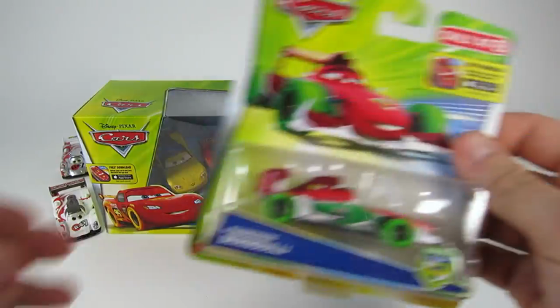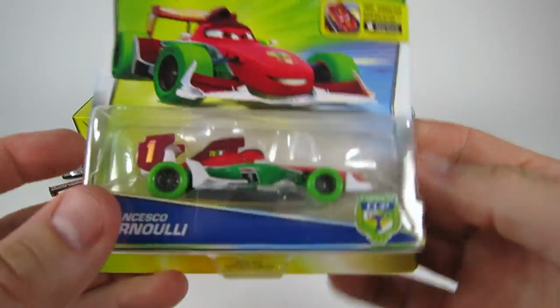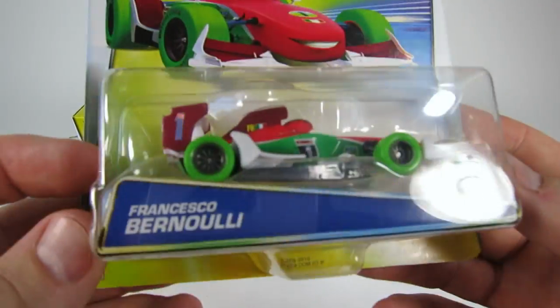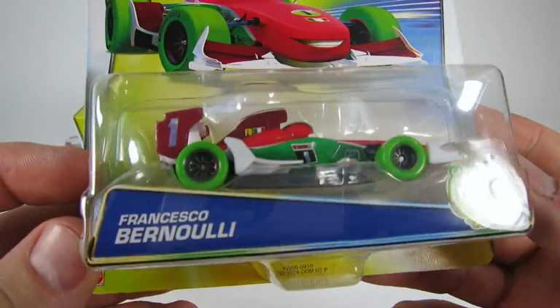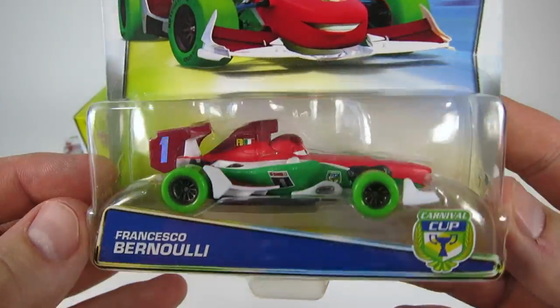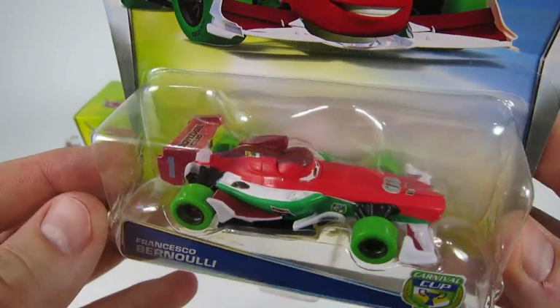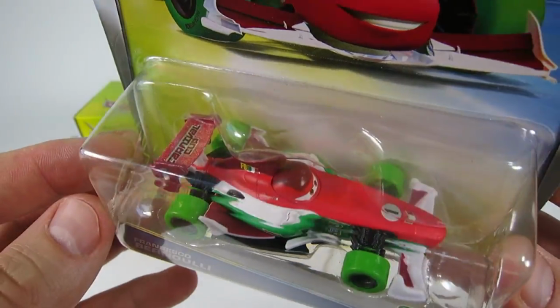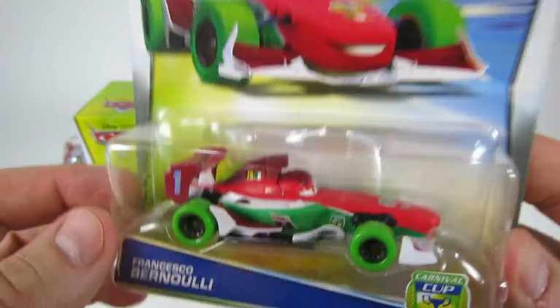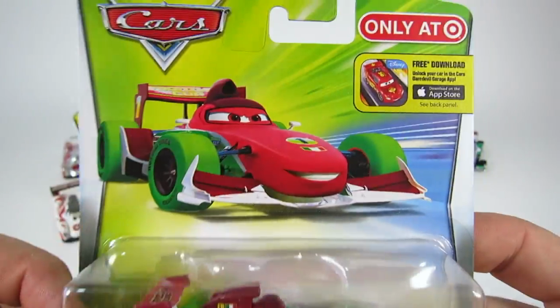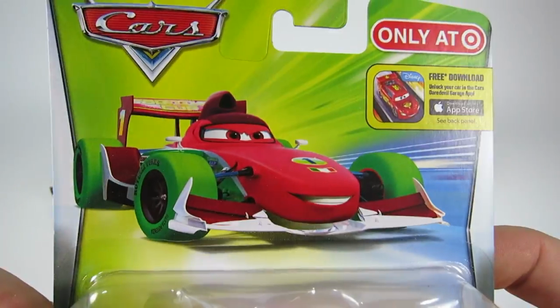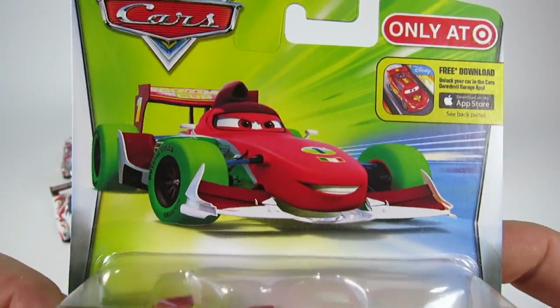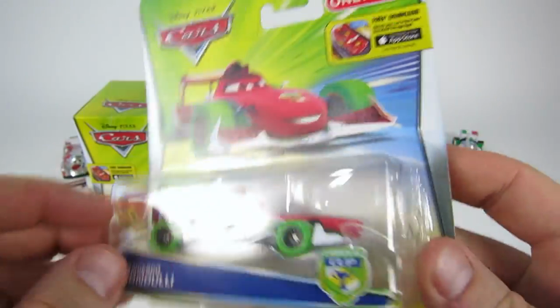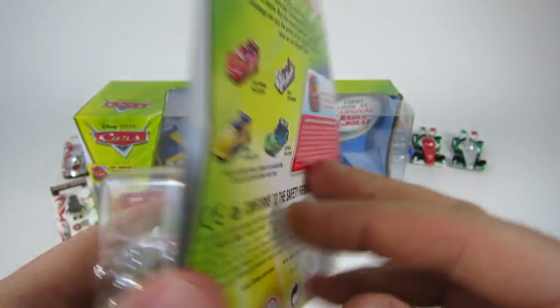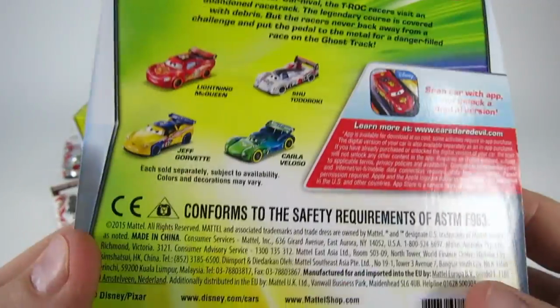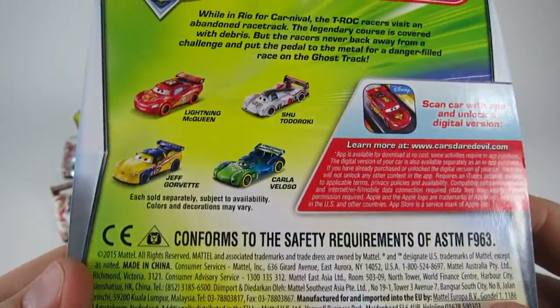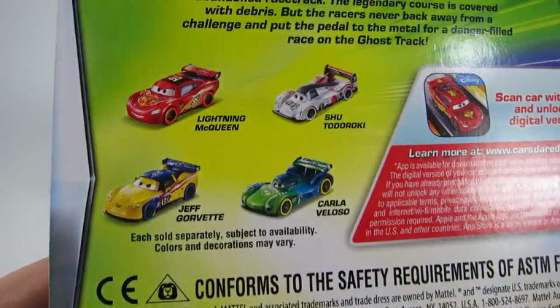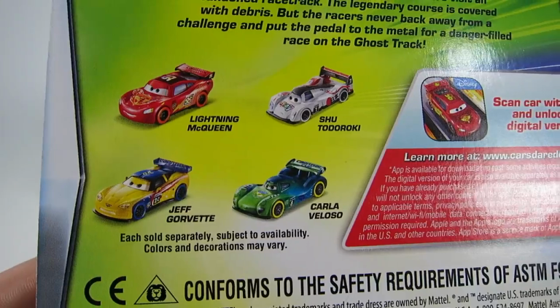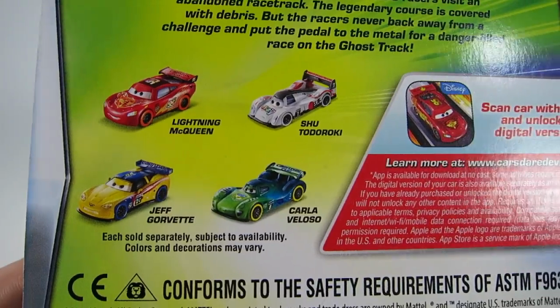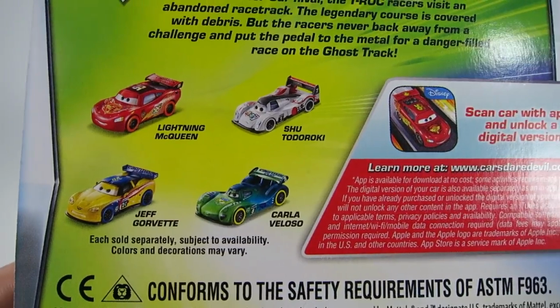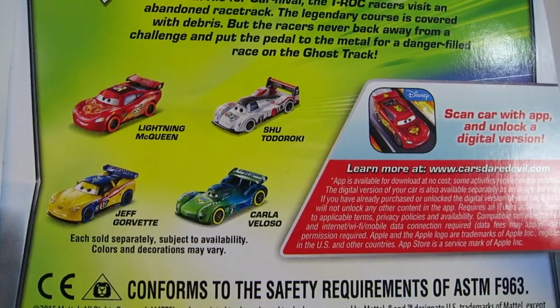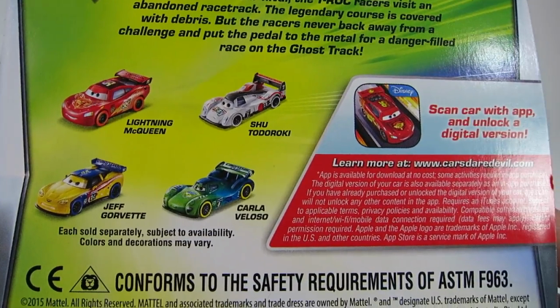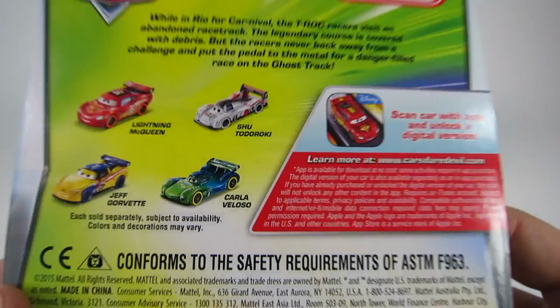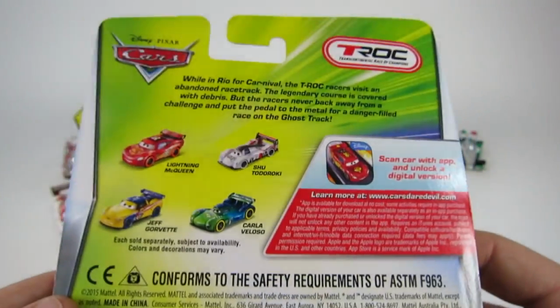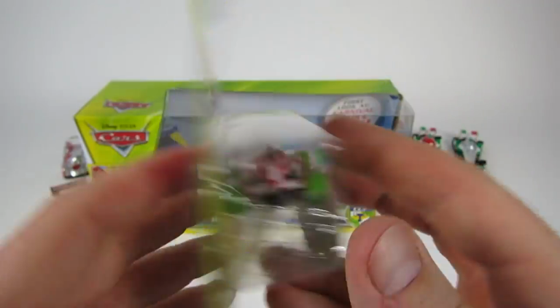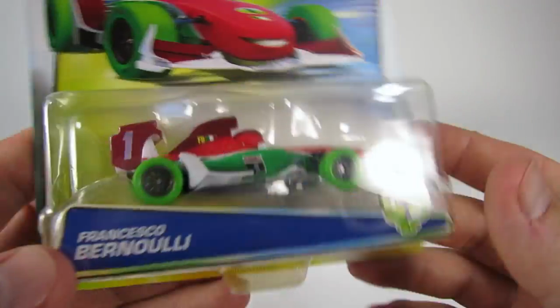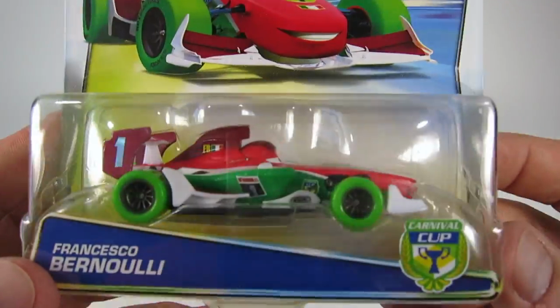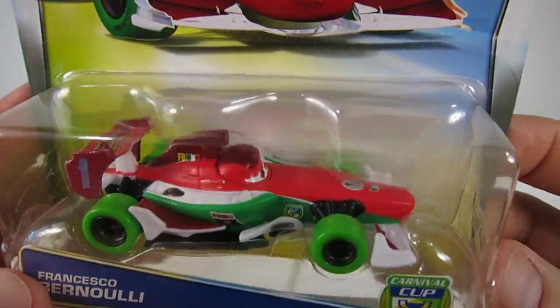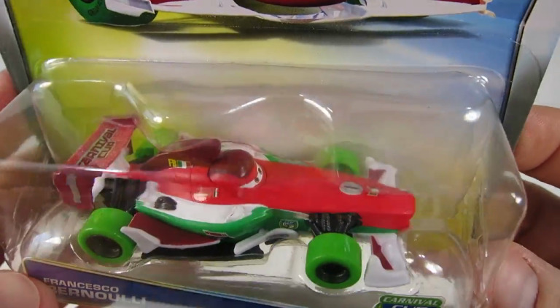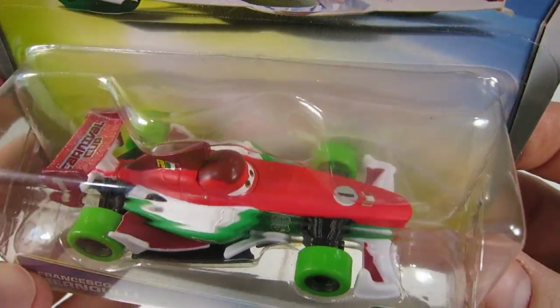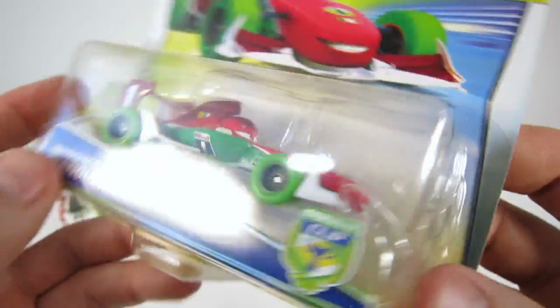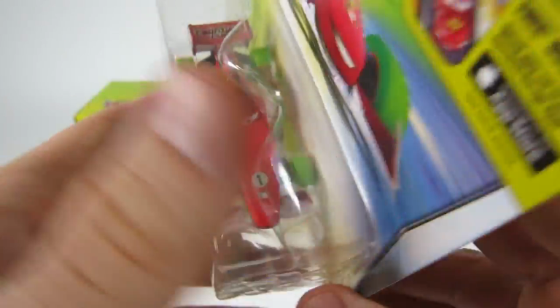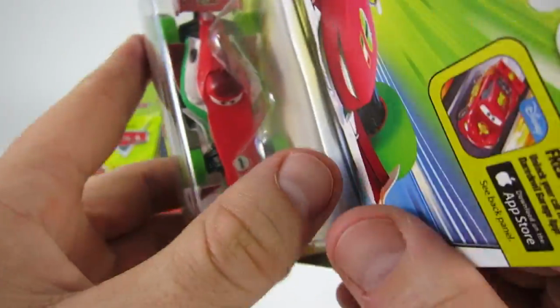Next is Francesco Bernoulli. Look at the top of his head — it's got an extra red stripe on there. And he's got really cool lime green tires, too.